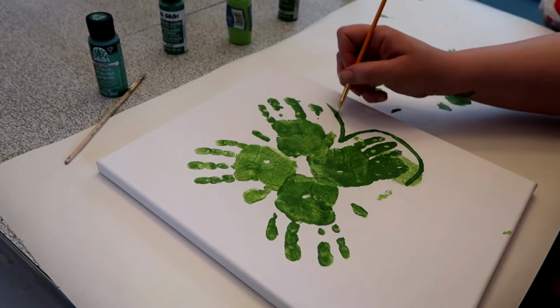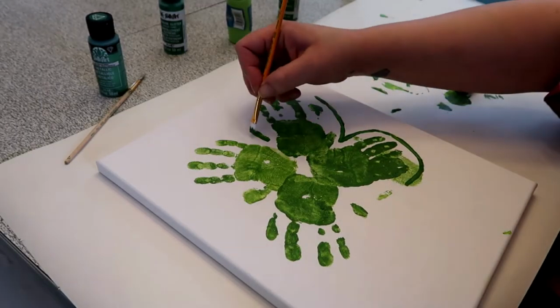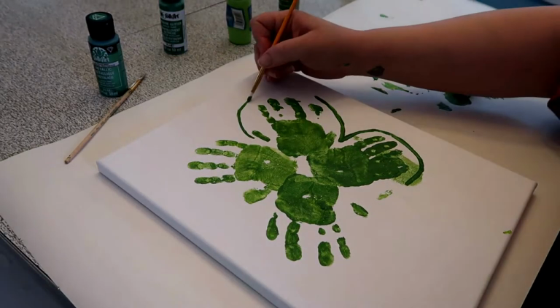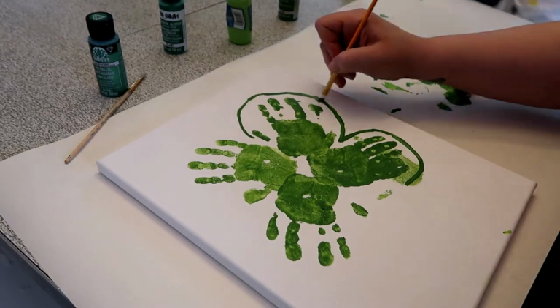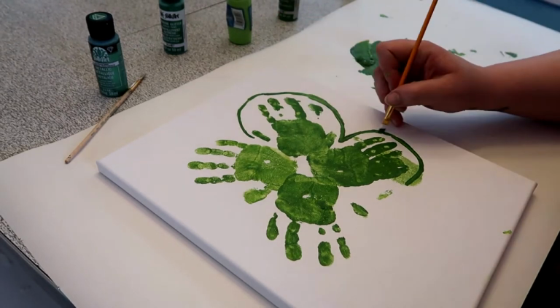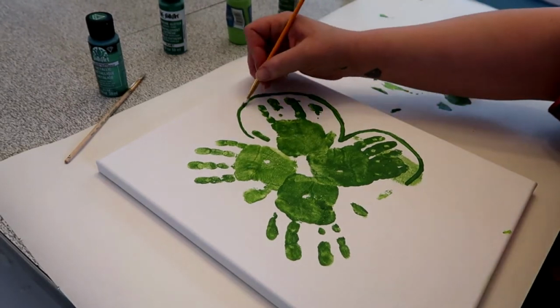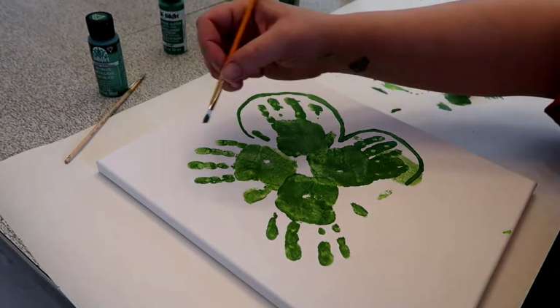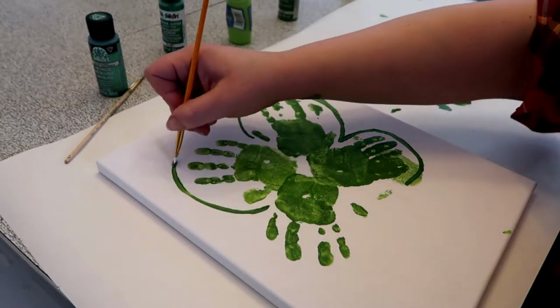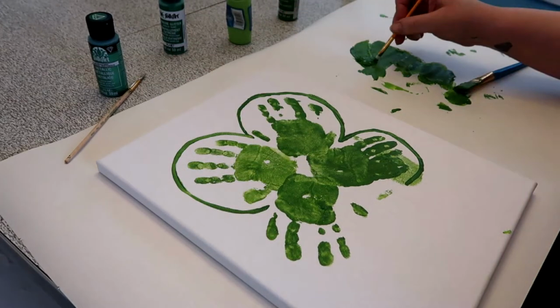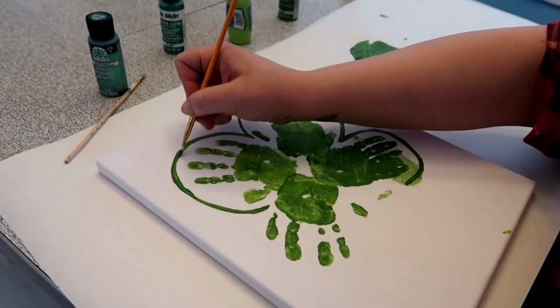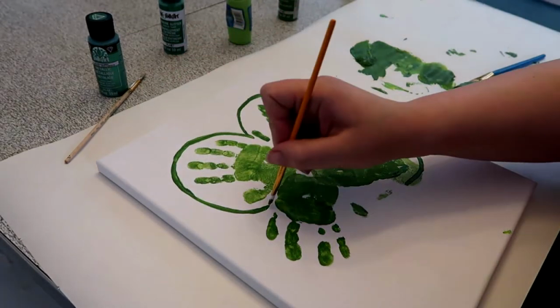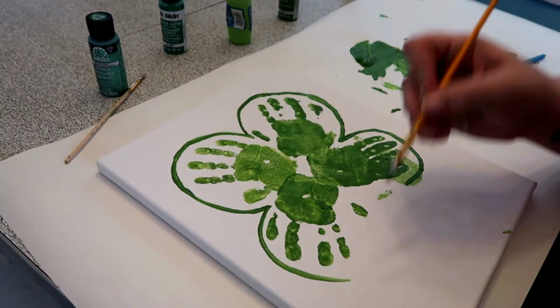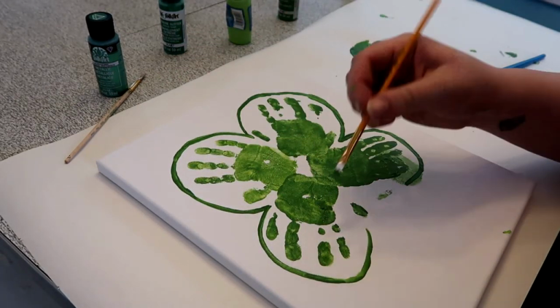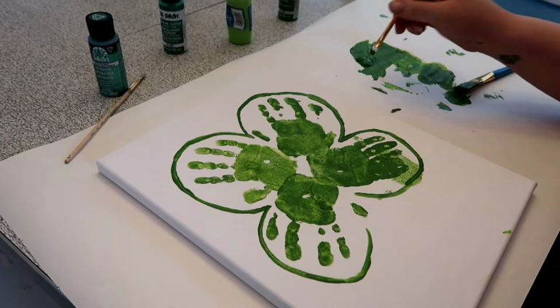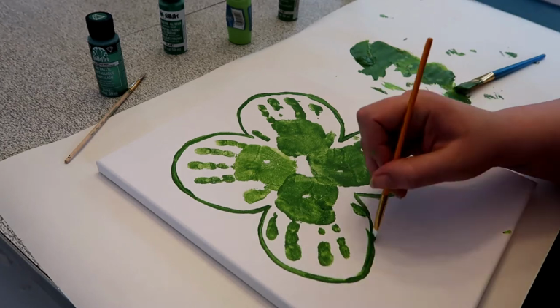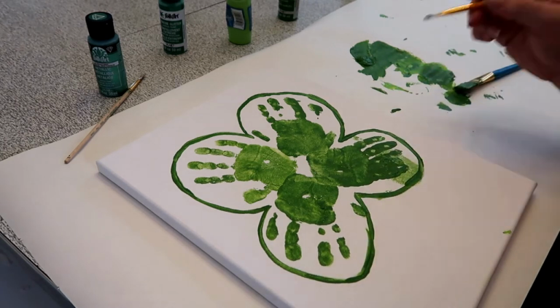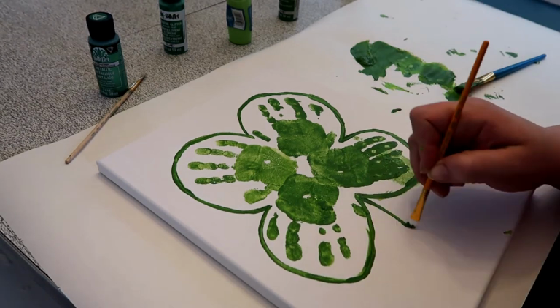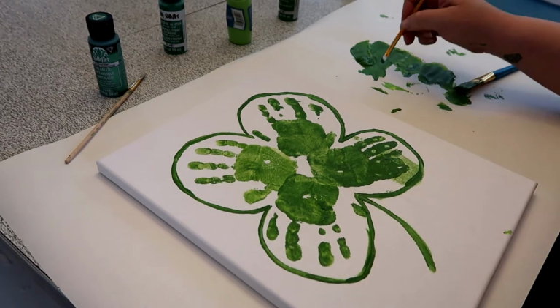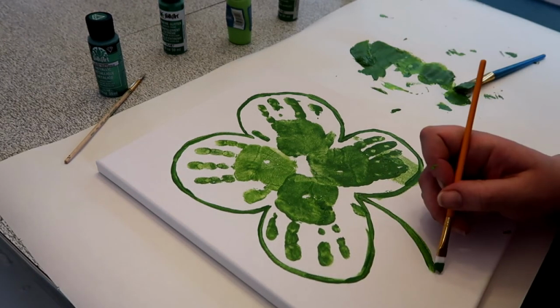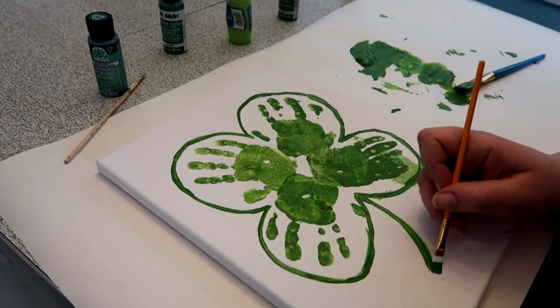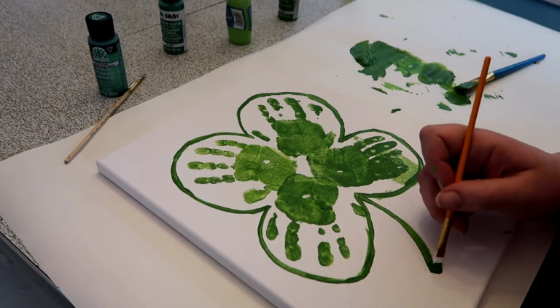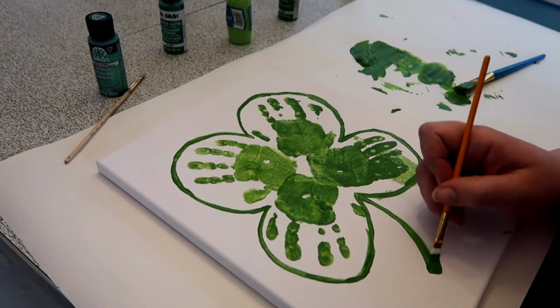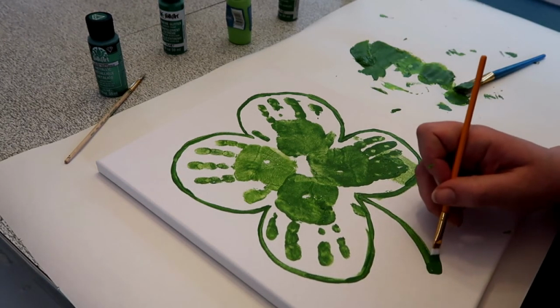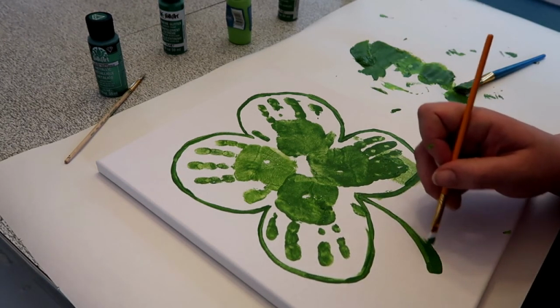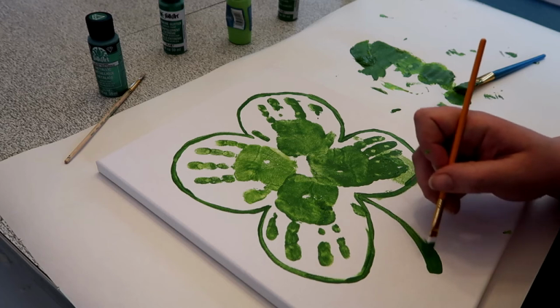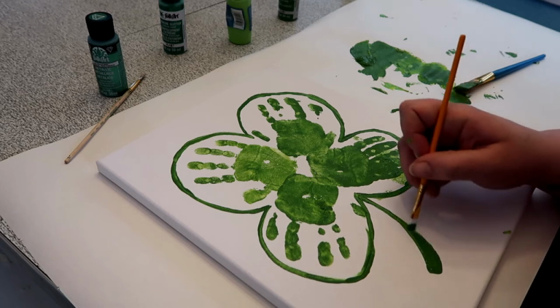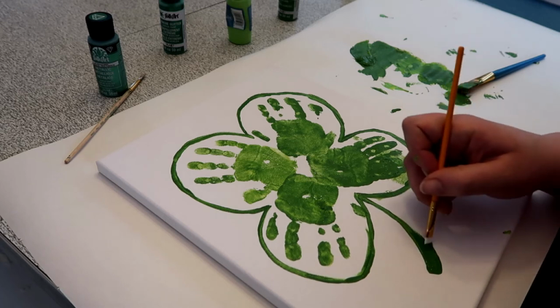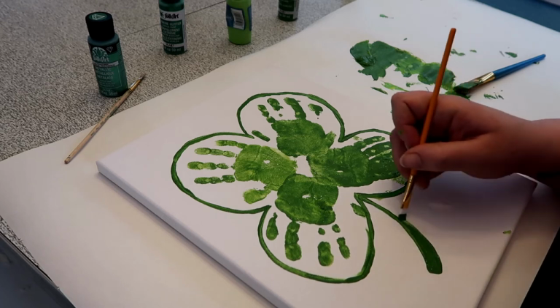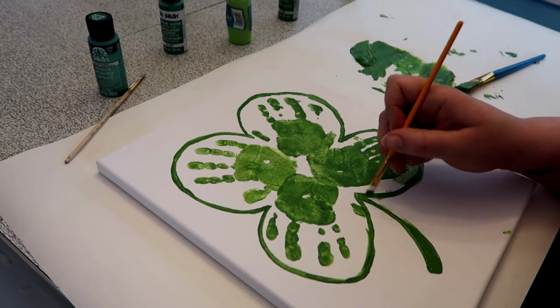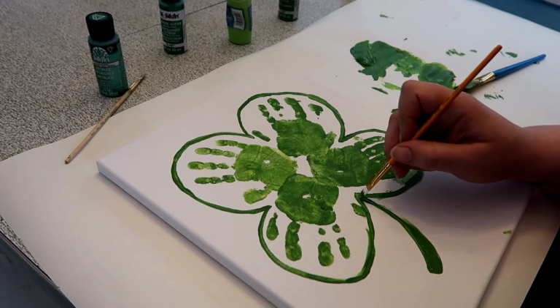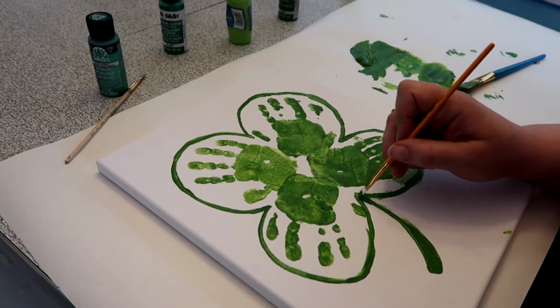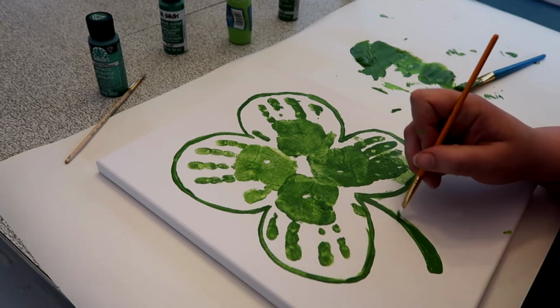After we've put our four handprints together, I'm going to put a nice clover shape around it so it's a little more defined and you can tell what it is. Then I'll add a little stem on there — super cute.